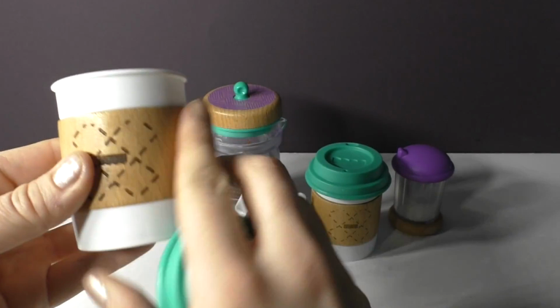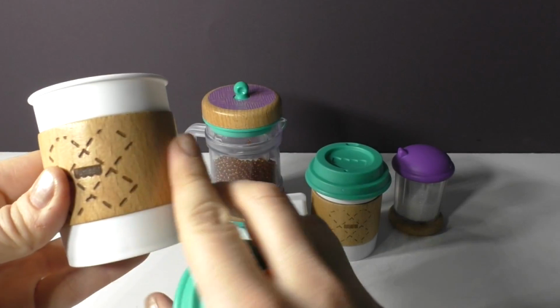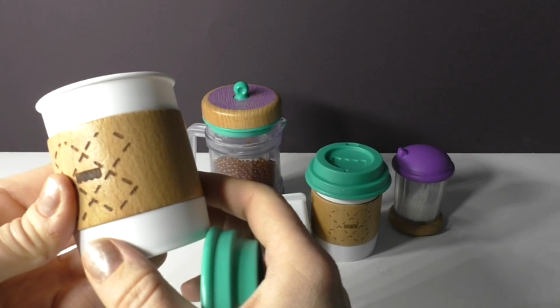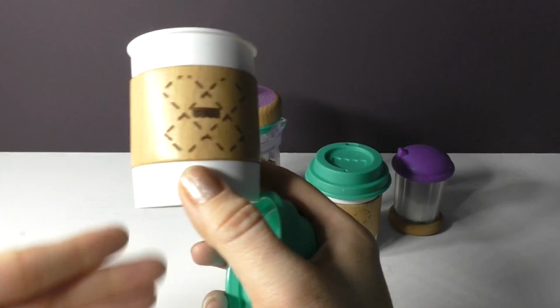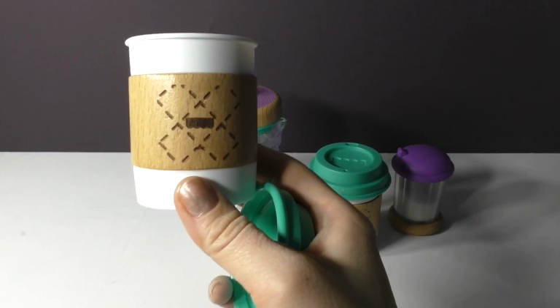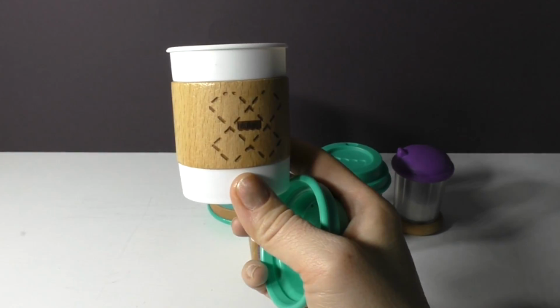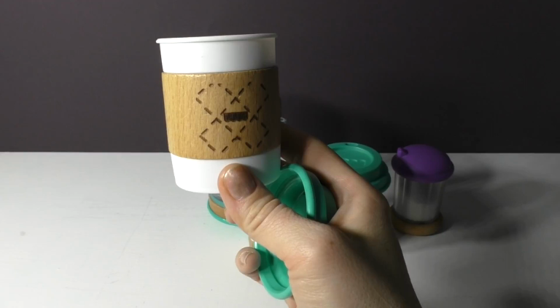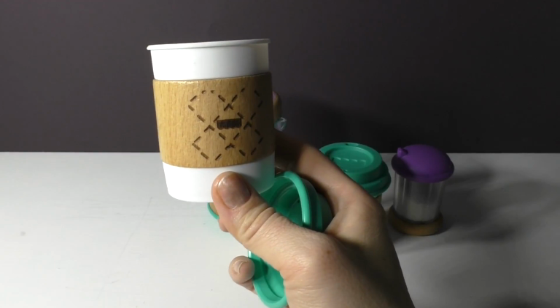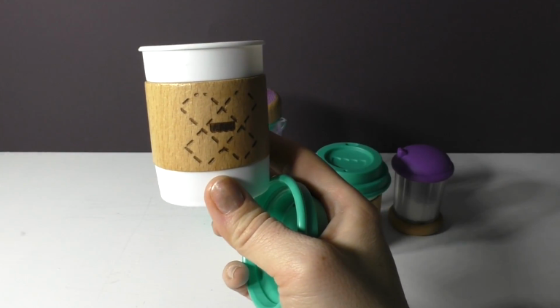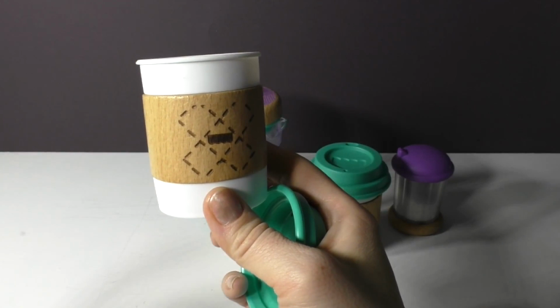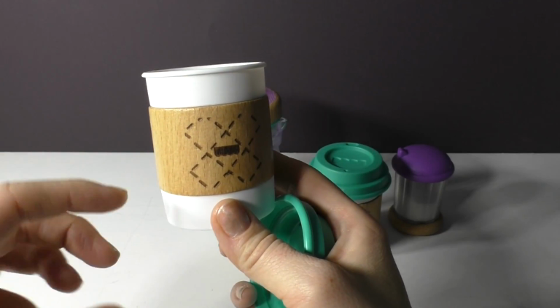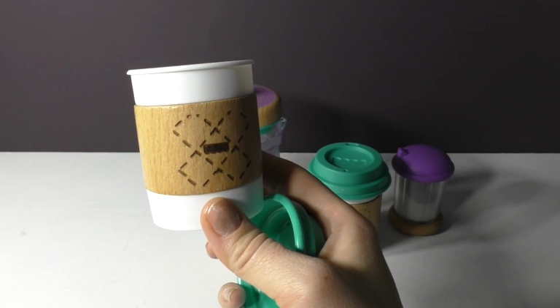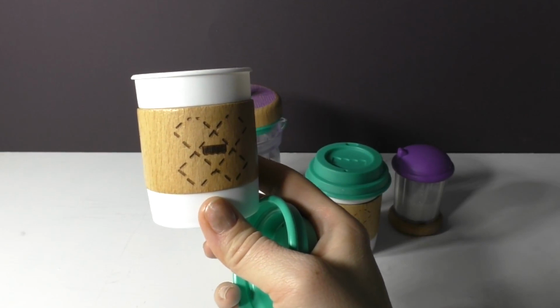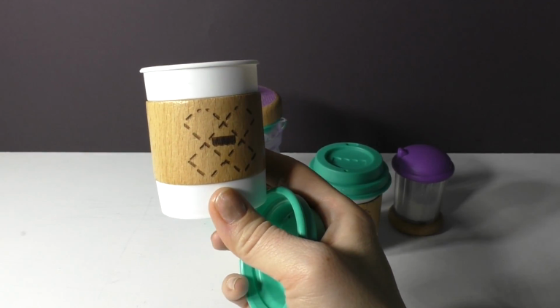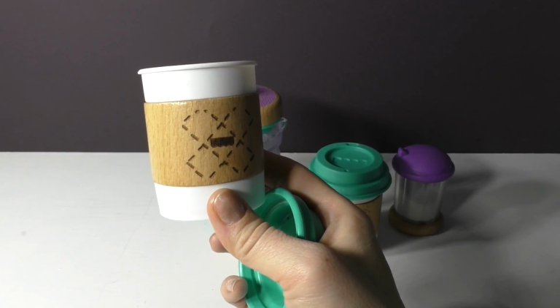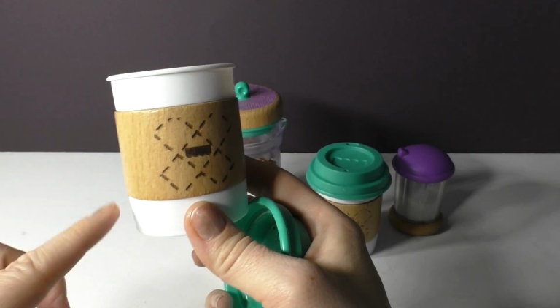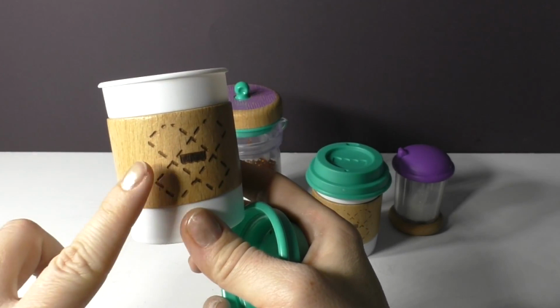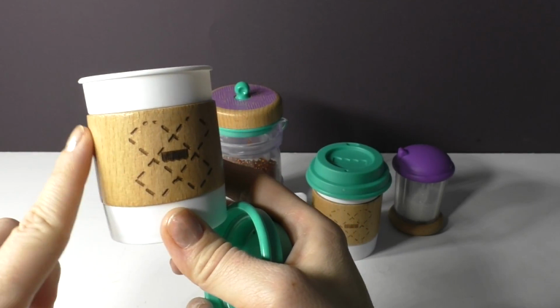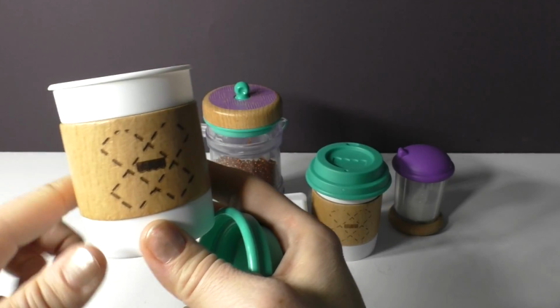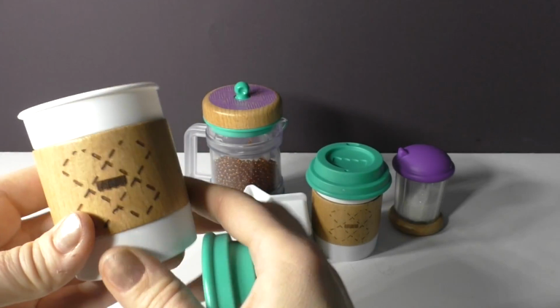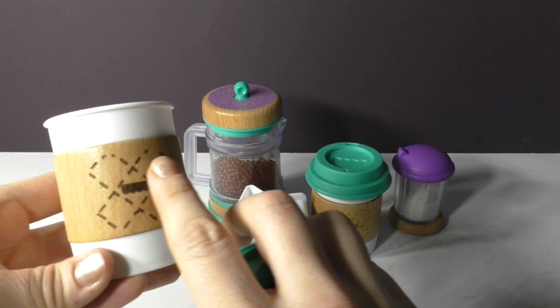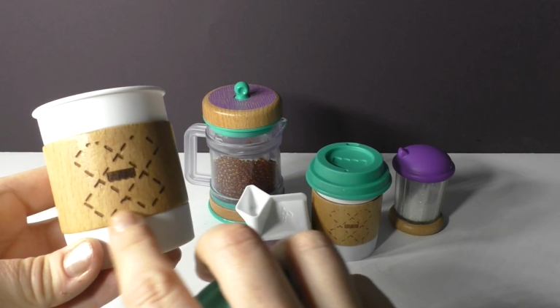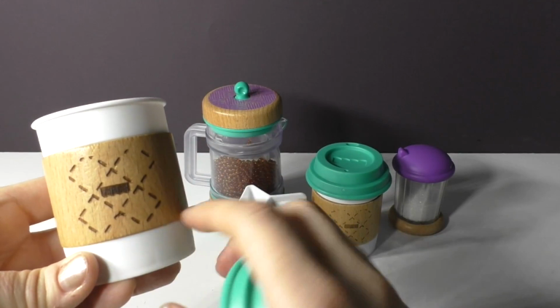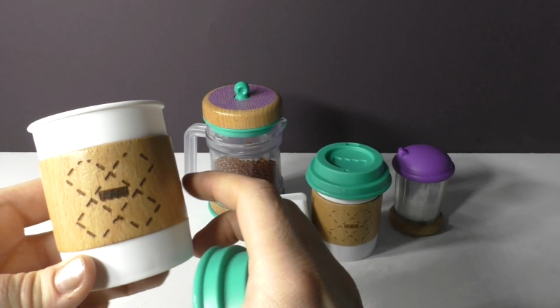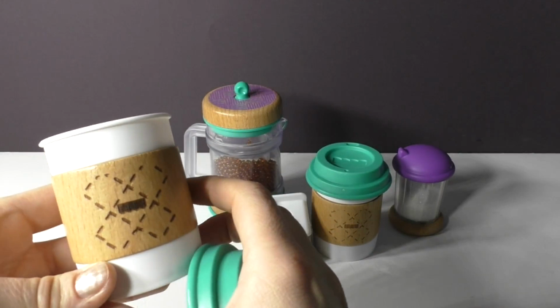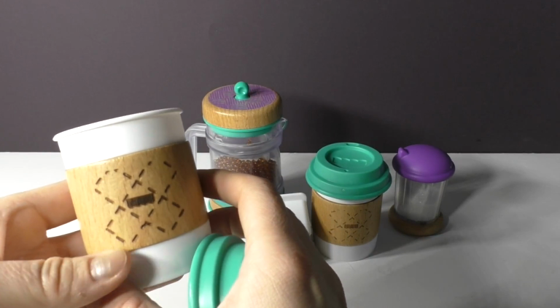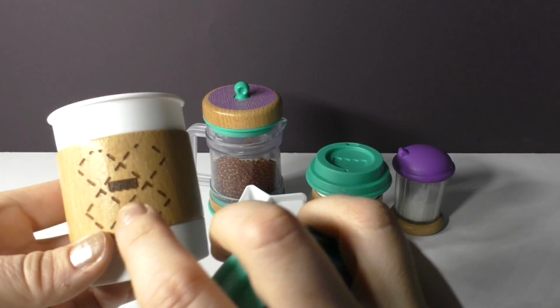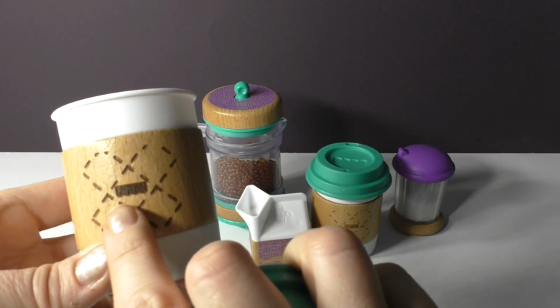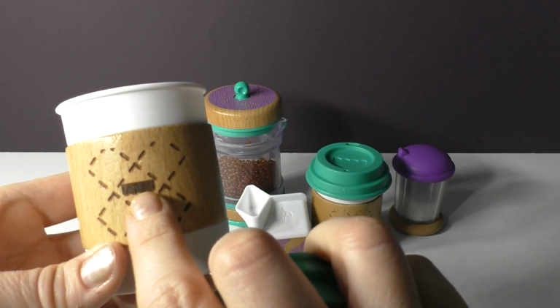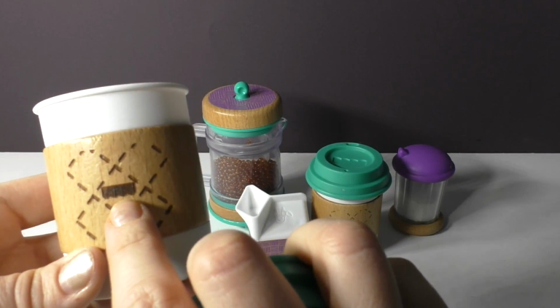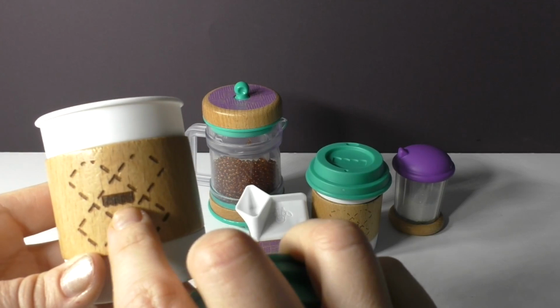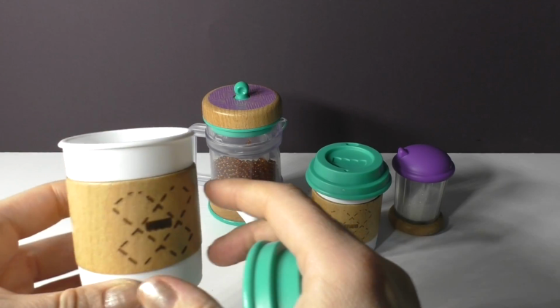This has a wooden sleeve just like the one you would get at the coffee shop — although the one at the coffee shop is not wooden, this is very much like that — and it's got a really modern design element on it and you can see their logo is hidden in the middle.